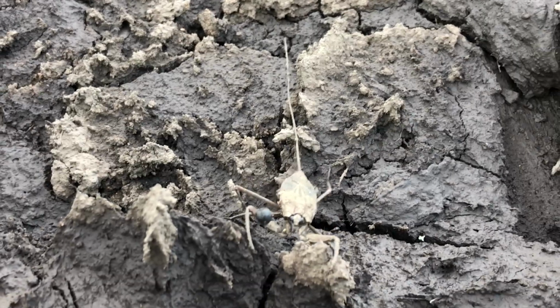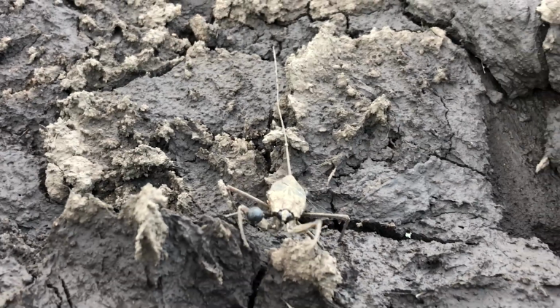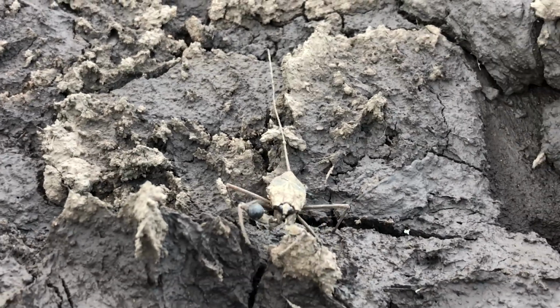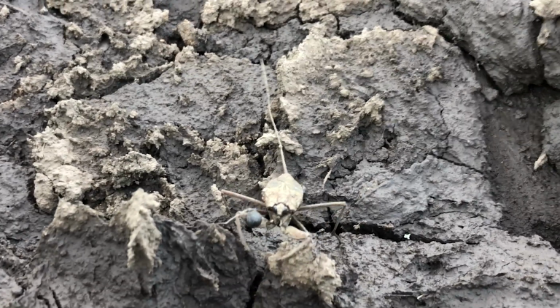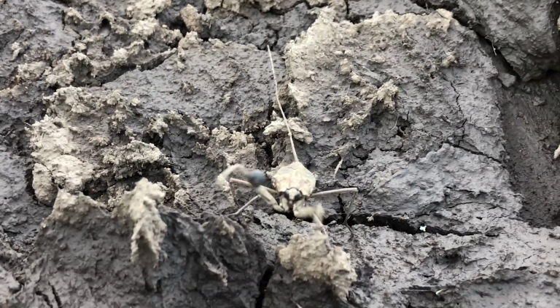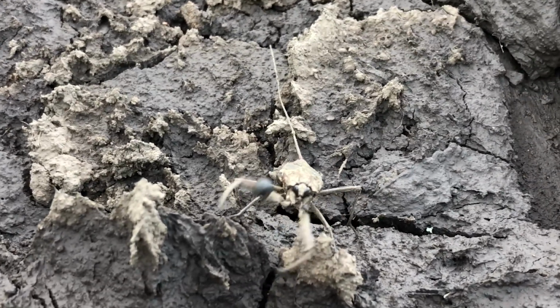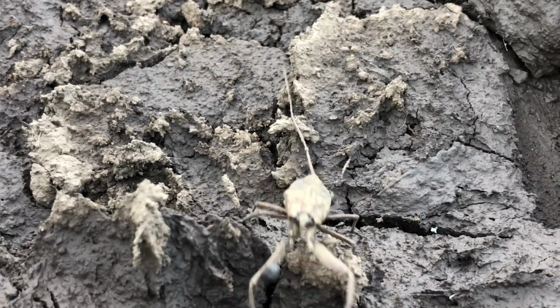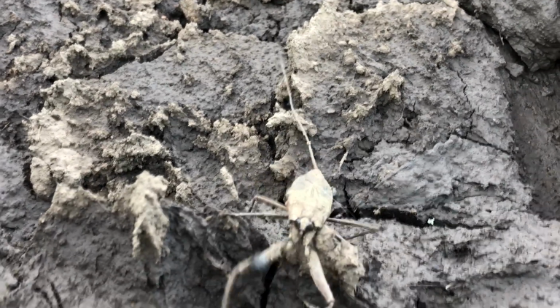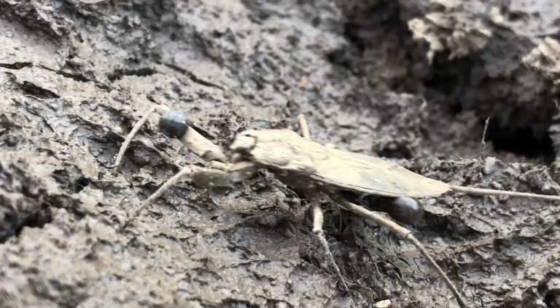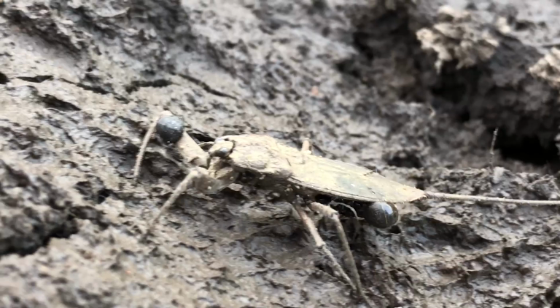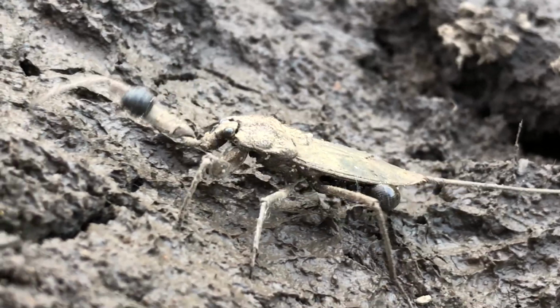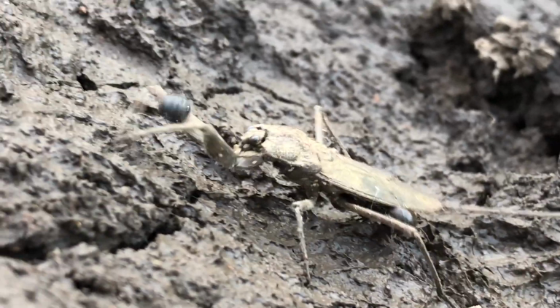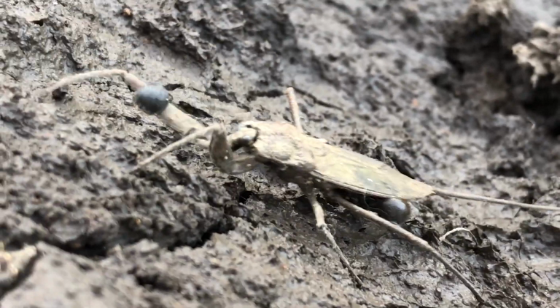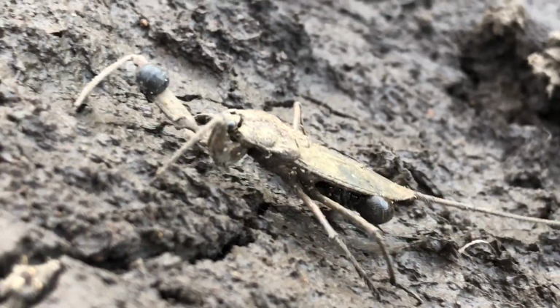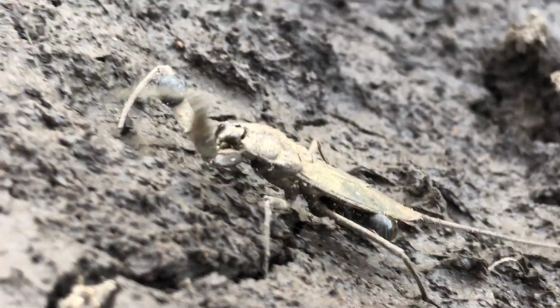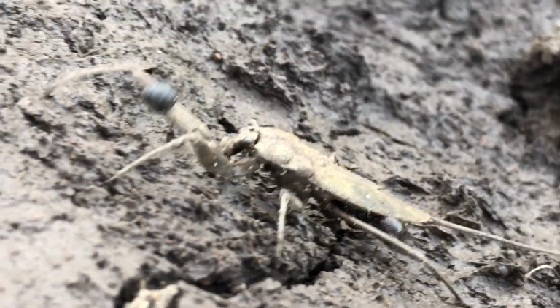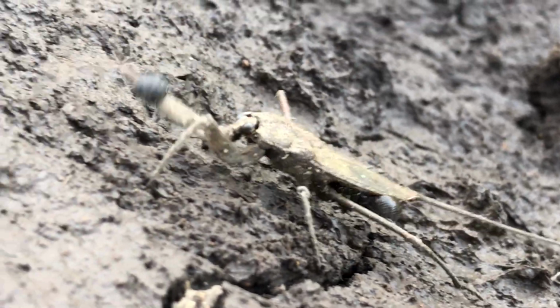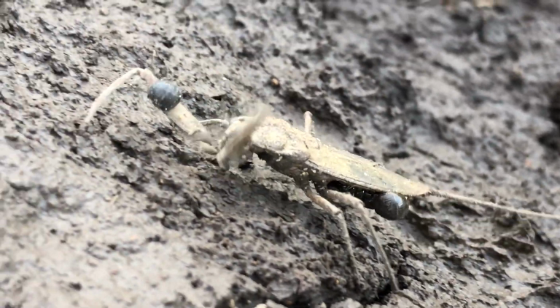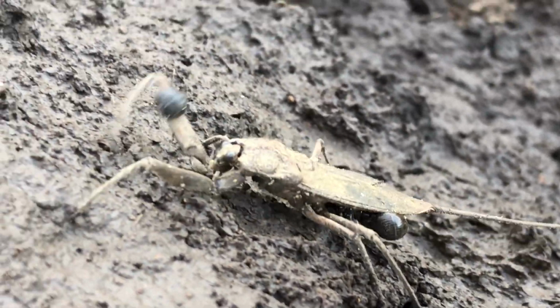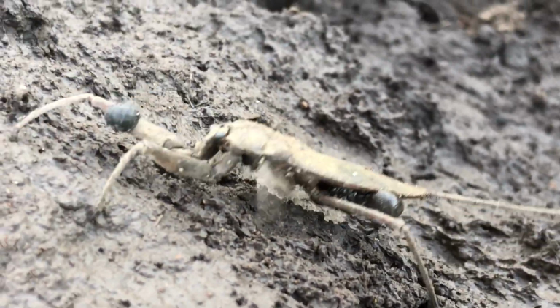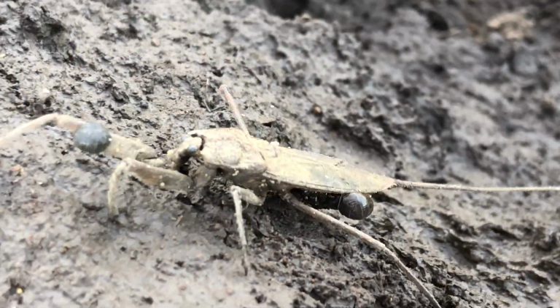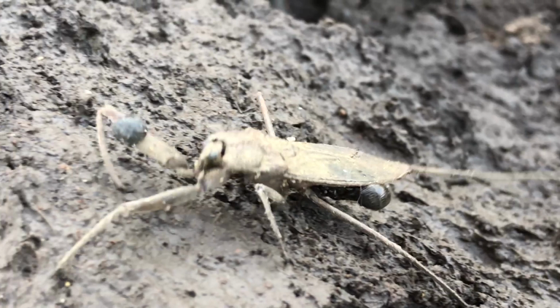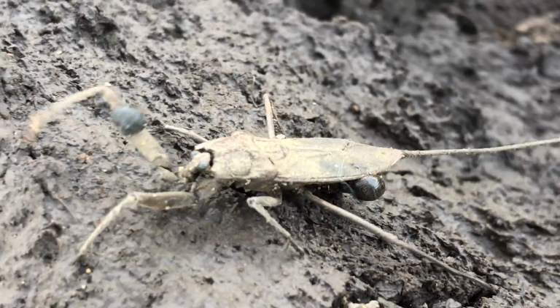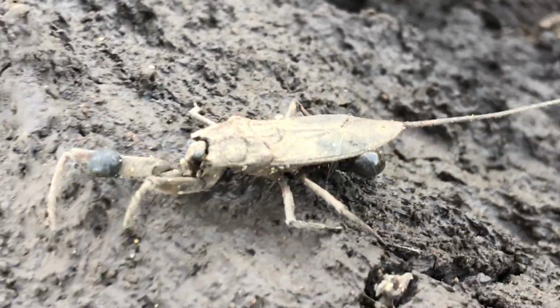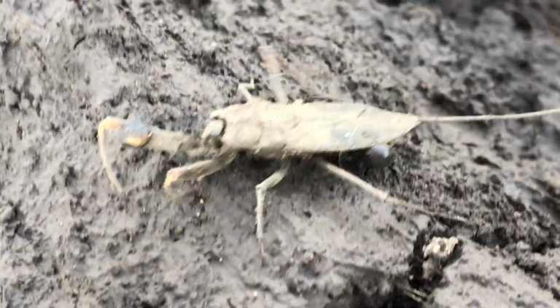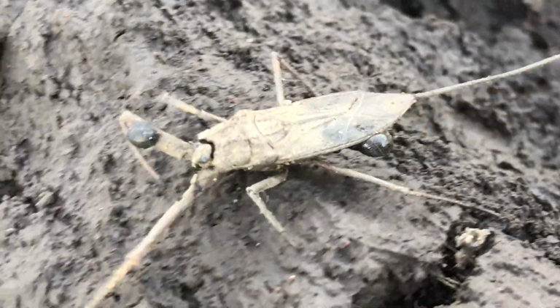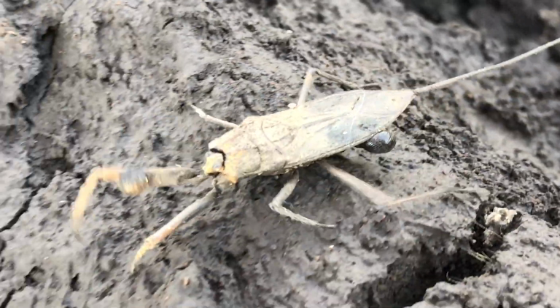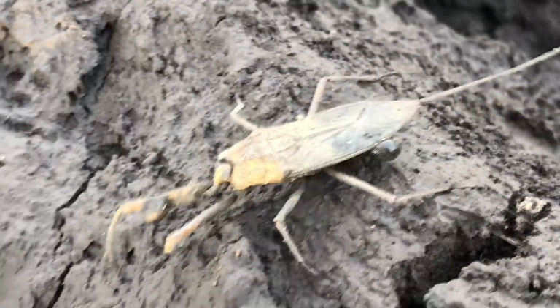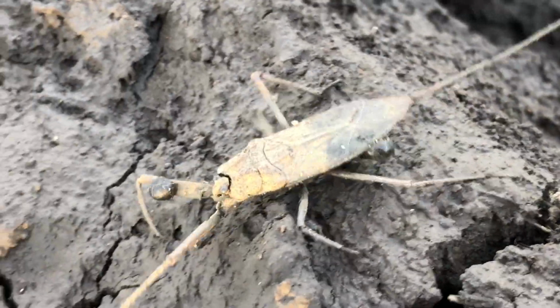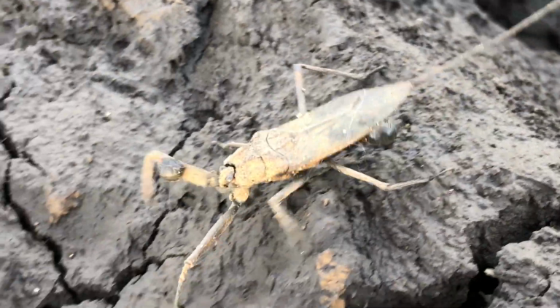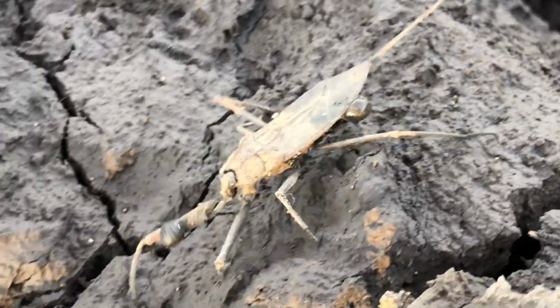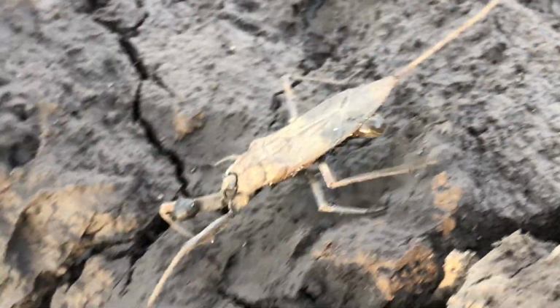I watched the water scorpion try and dislodge some of the mites but it was unsuccessful. But this is all part of the circle of life and such is nature. It was a privilege to see a water scorpion outside of the water.